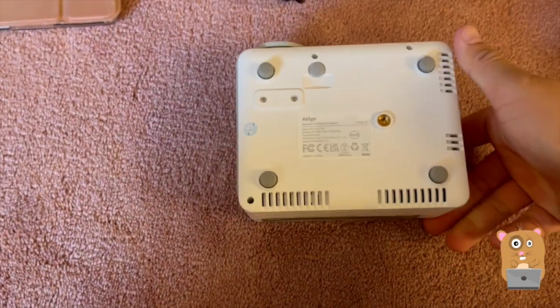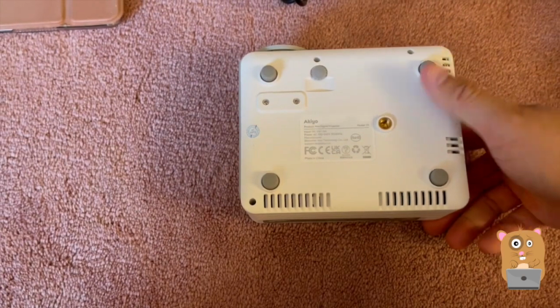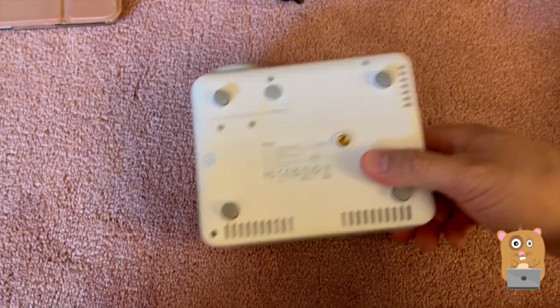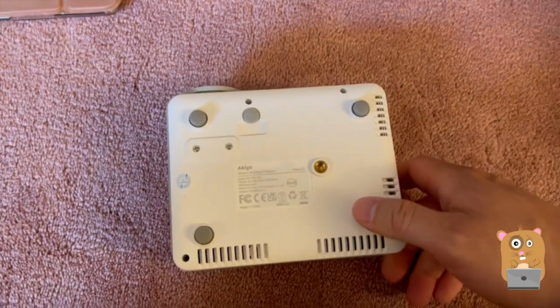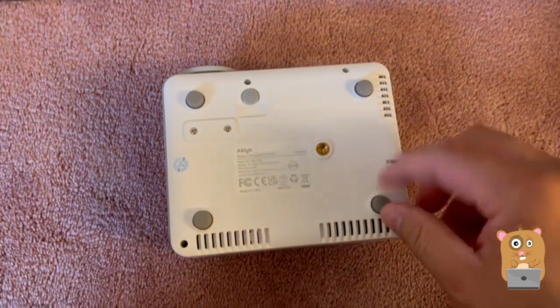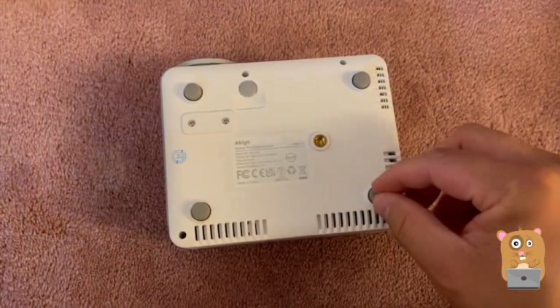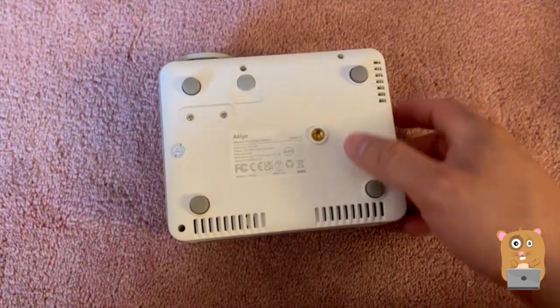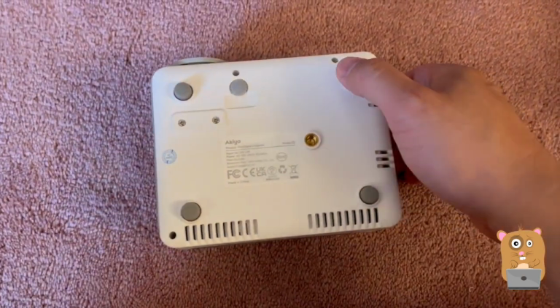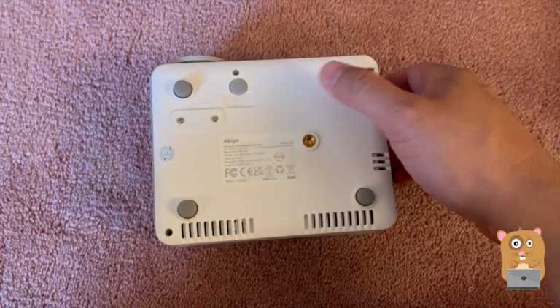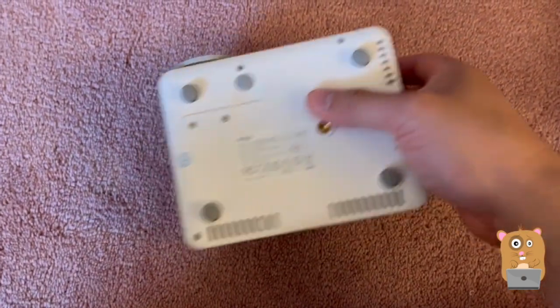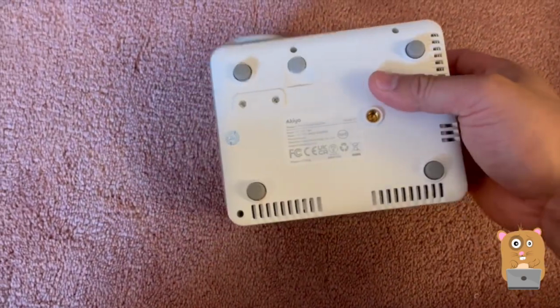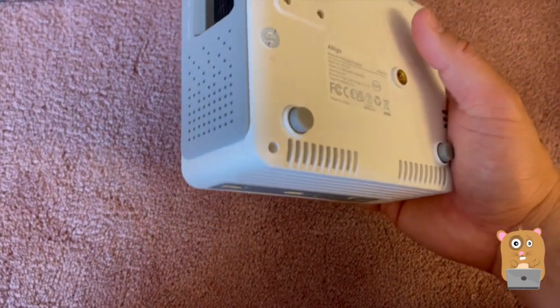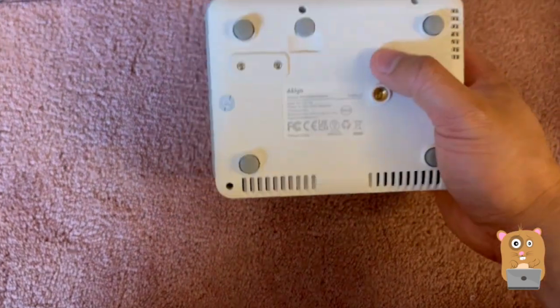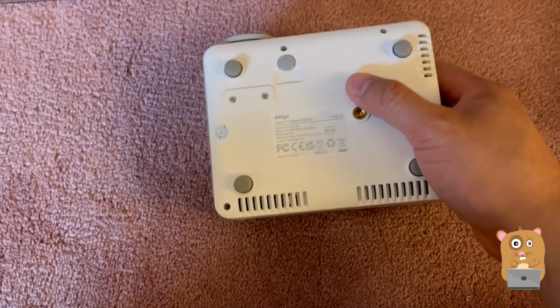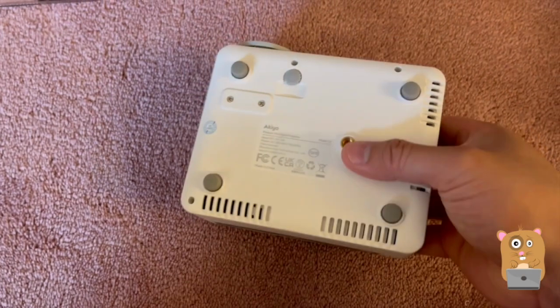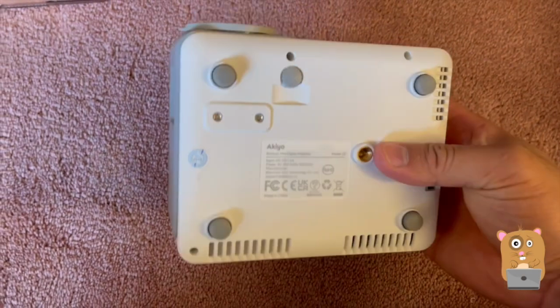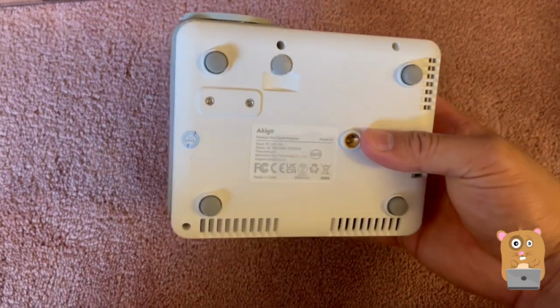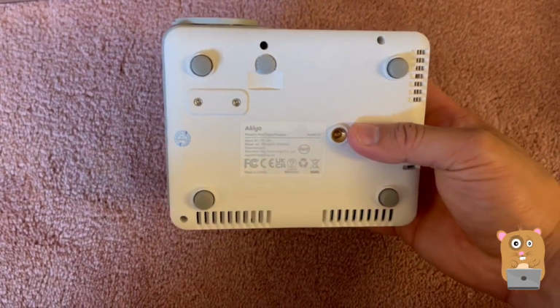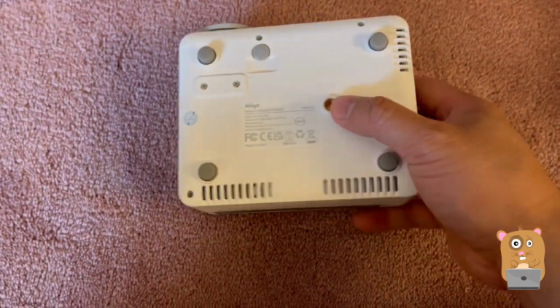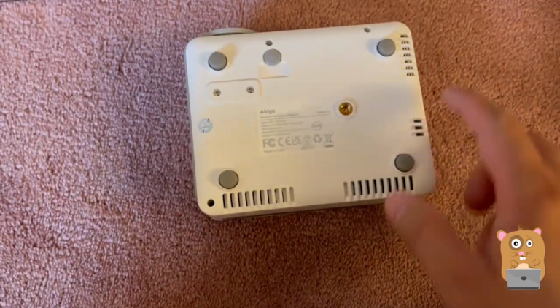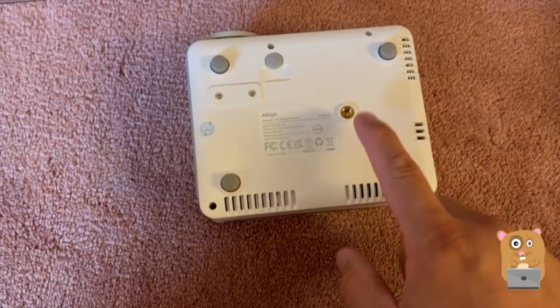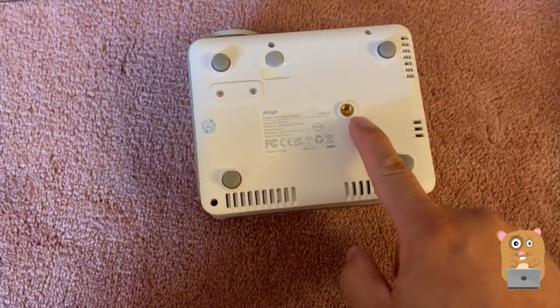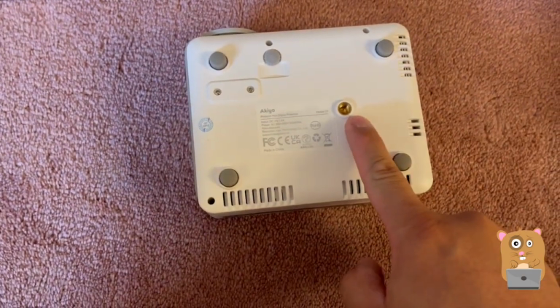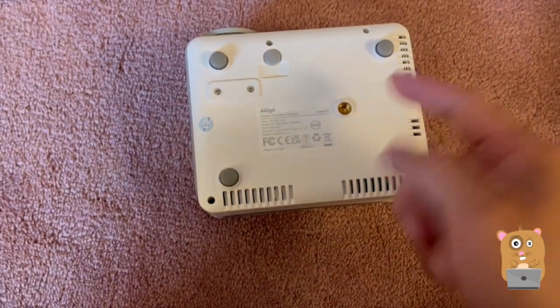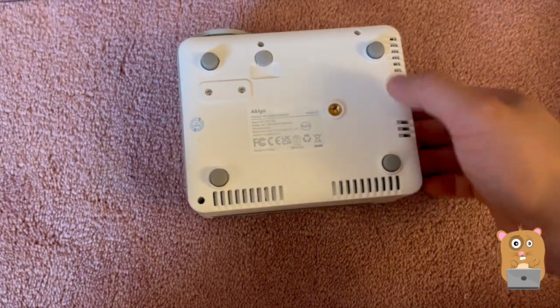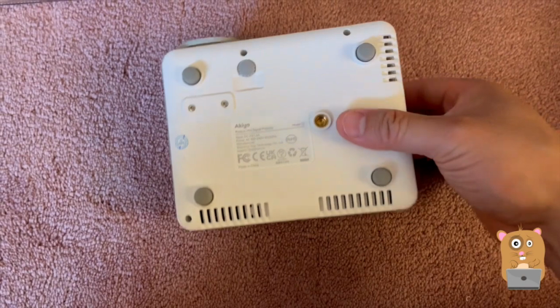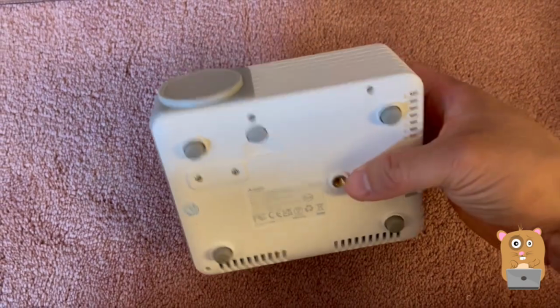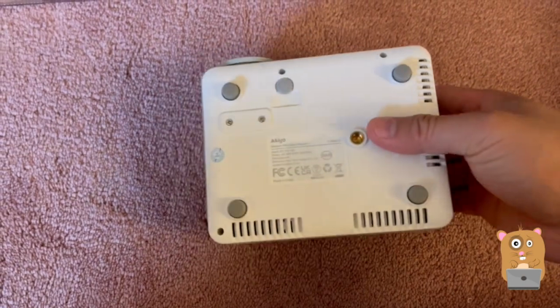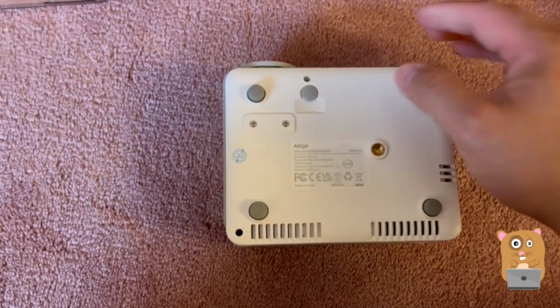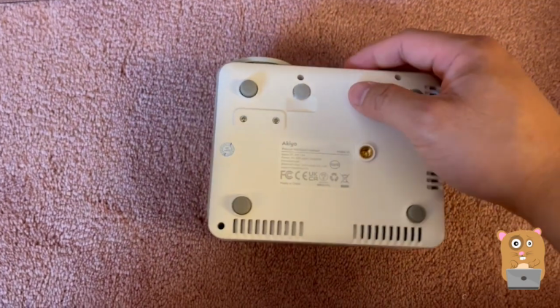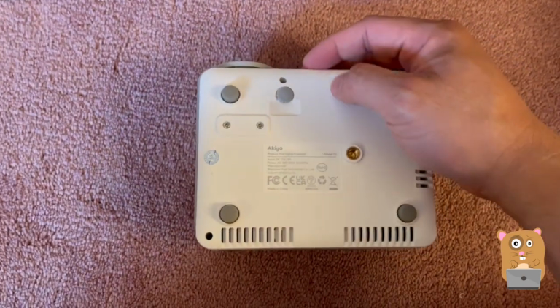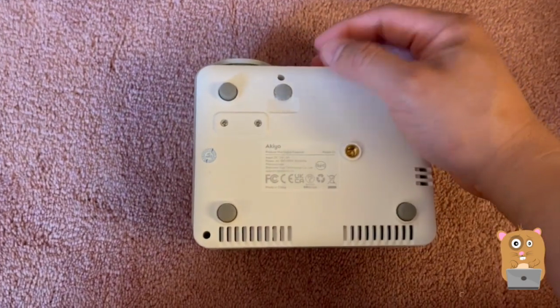On the bottom, we've got four silicon vibration pads — anti-vibration pads. Because this item is so light, there's a tripod thread, so I can use my tripod, mount it, and view it outdoors or indoors.